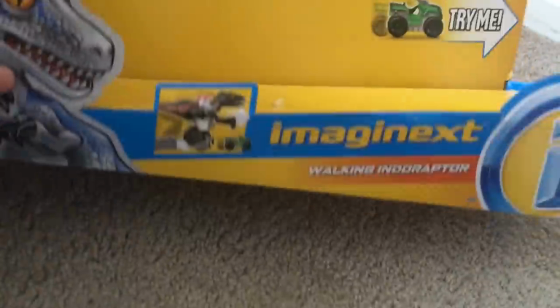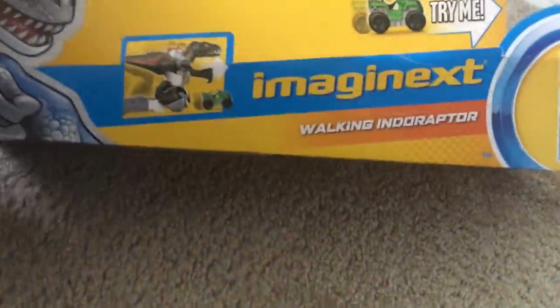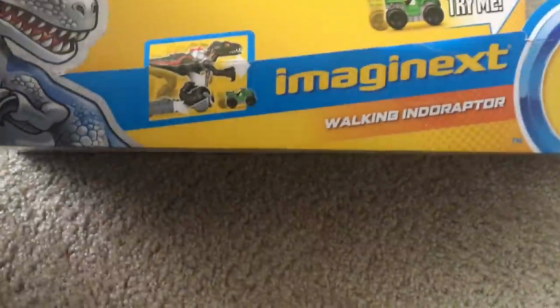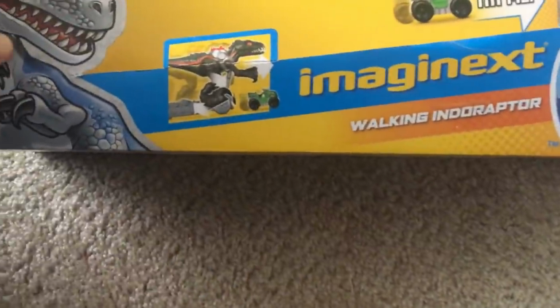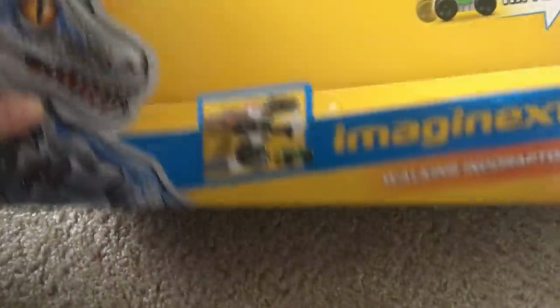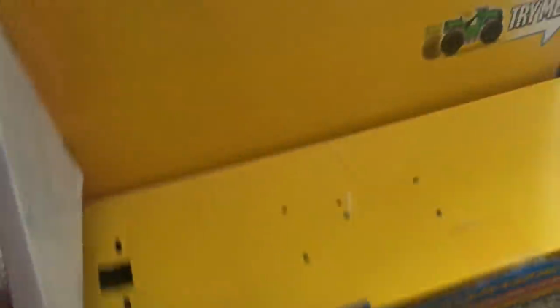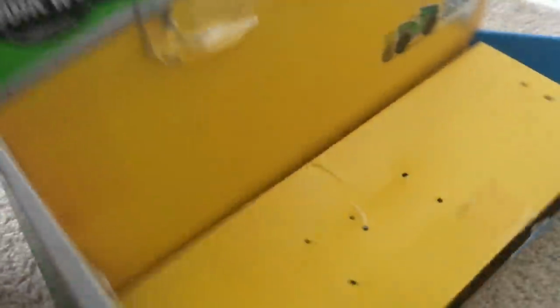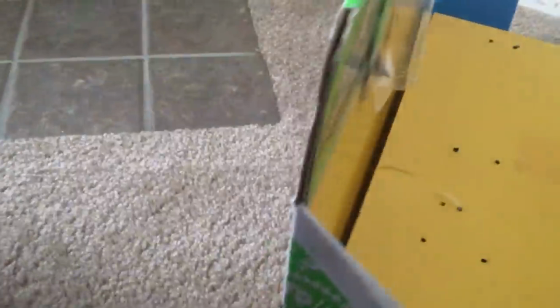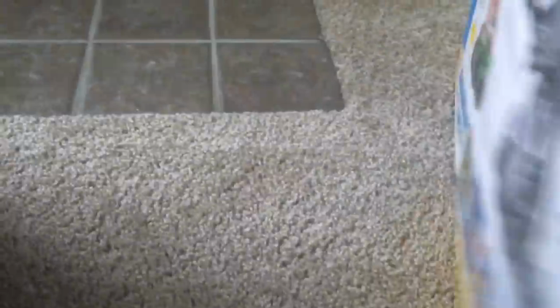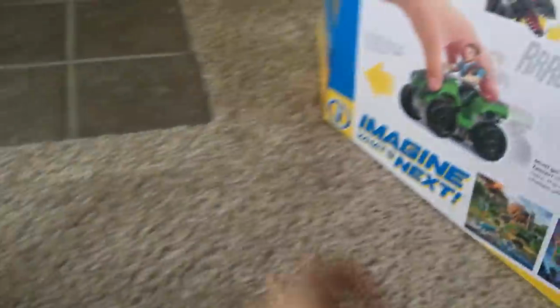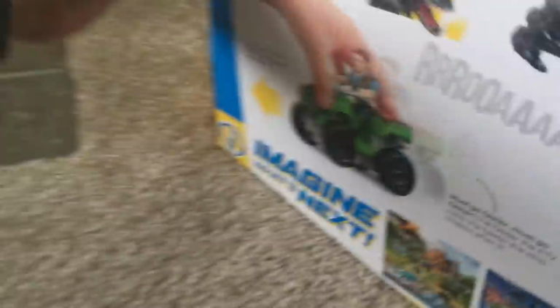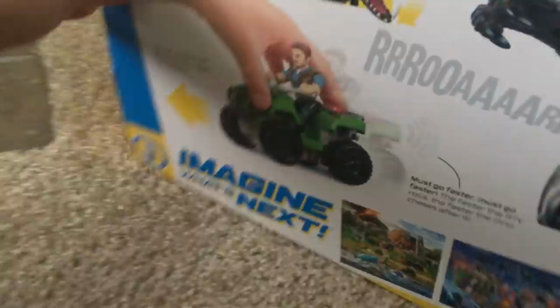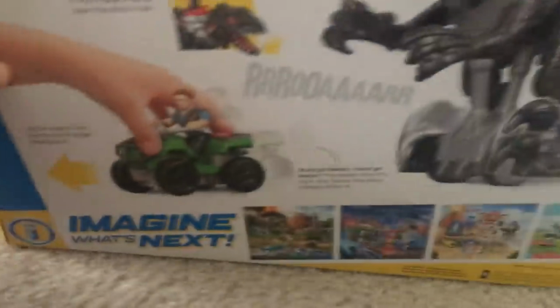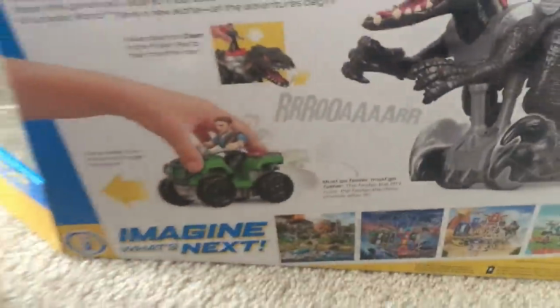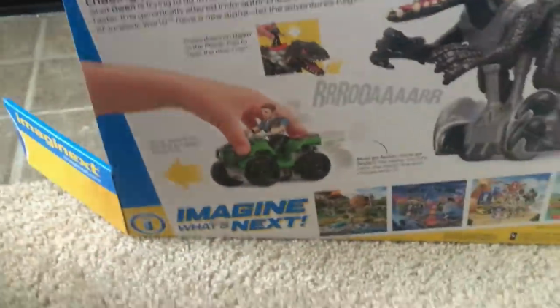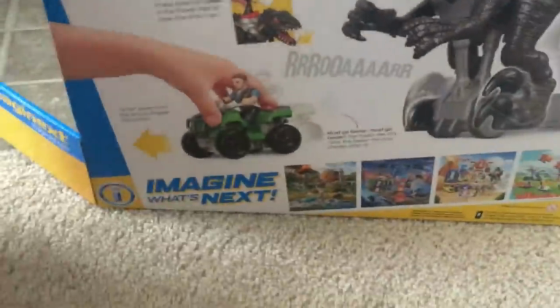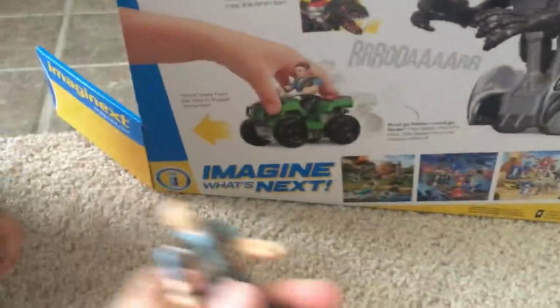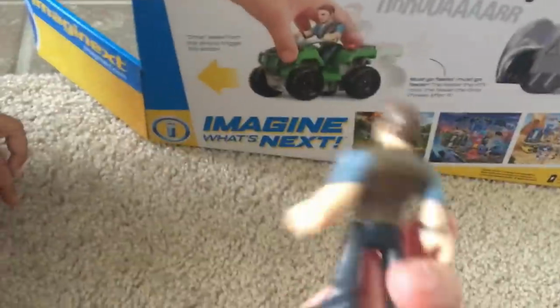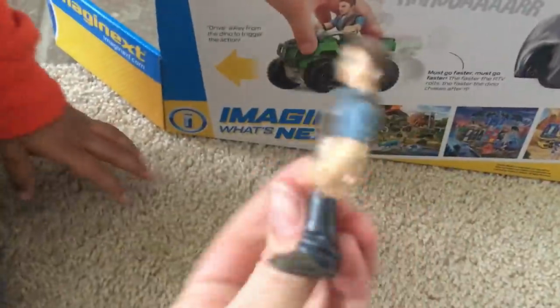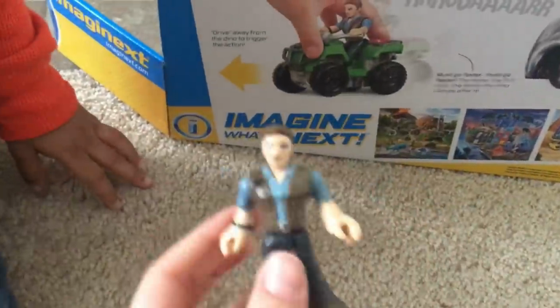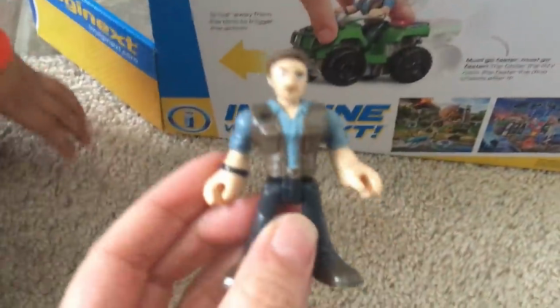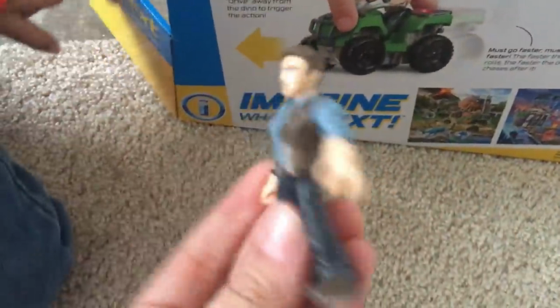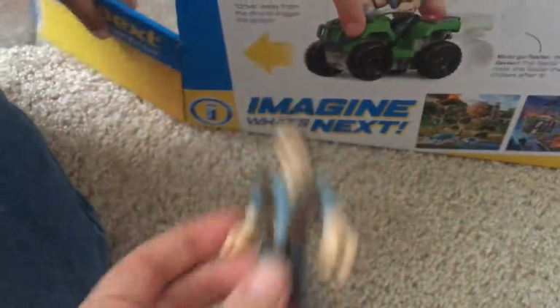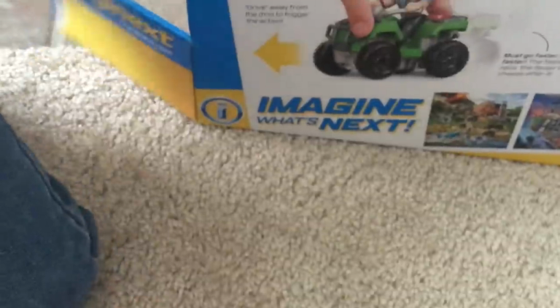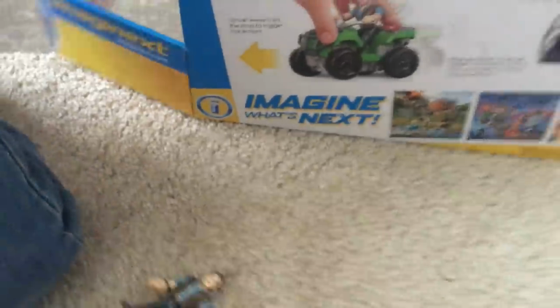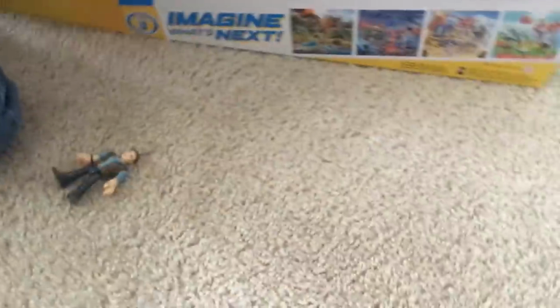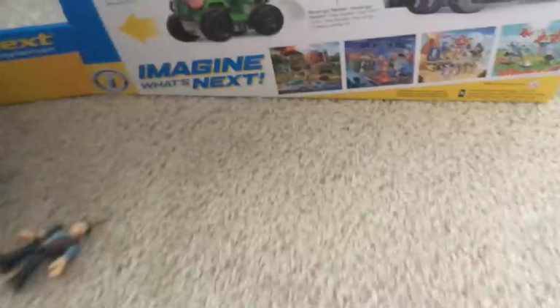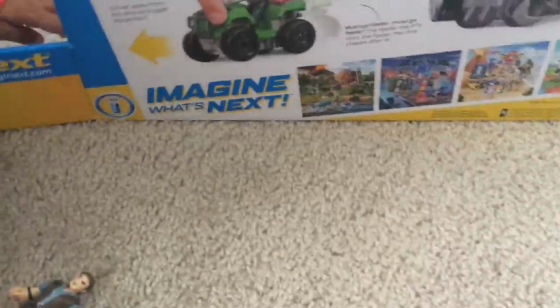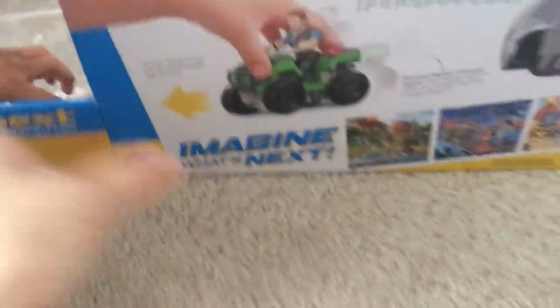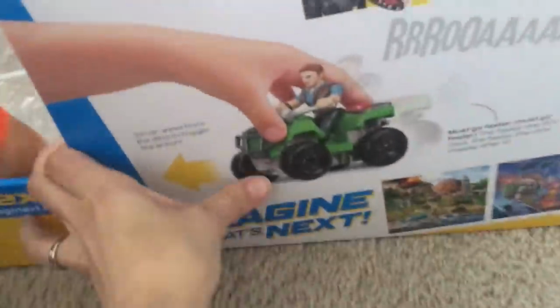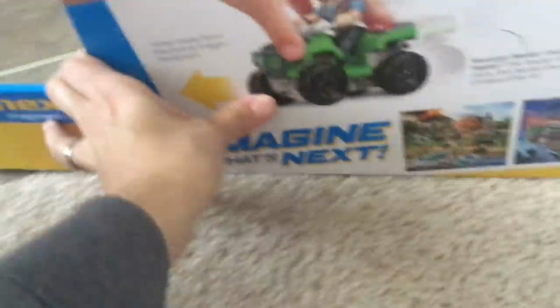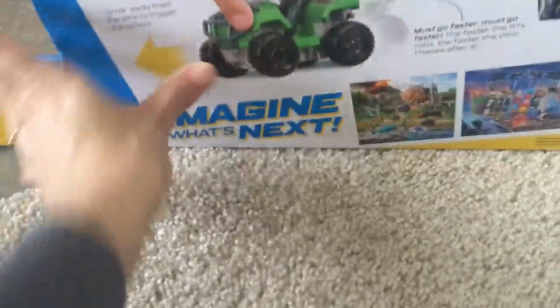So it goes like this. He comes with an Owen figure. Where's your Owen figure? Right here. Owen looks cool. So he looks like he walks.